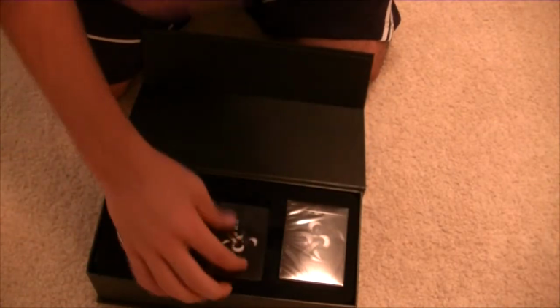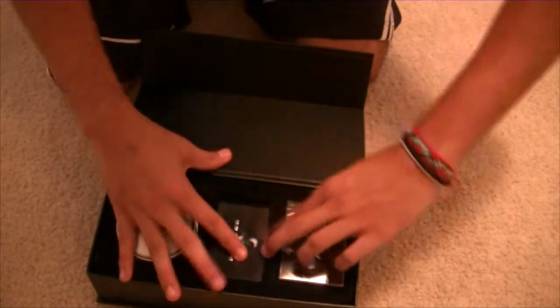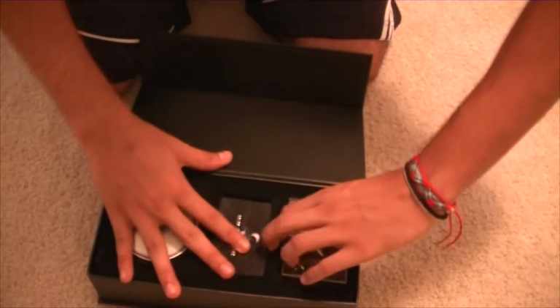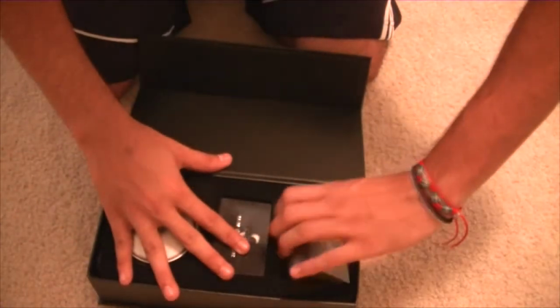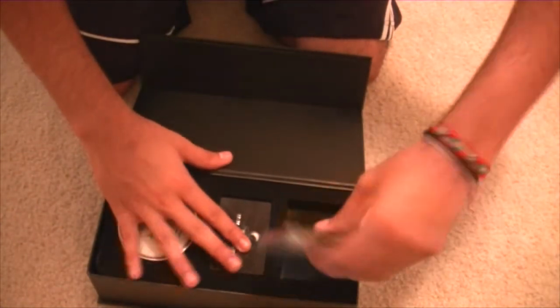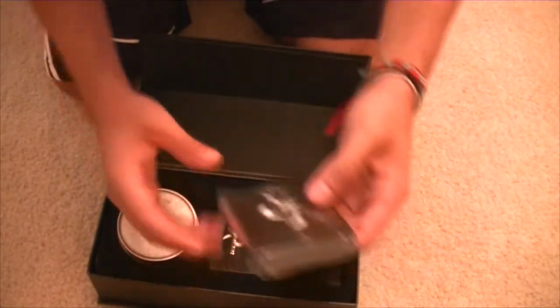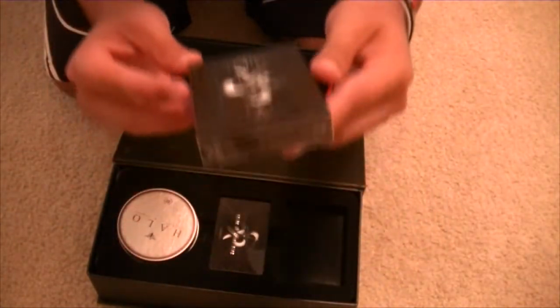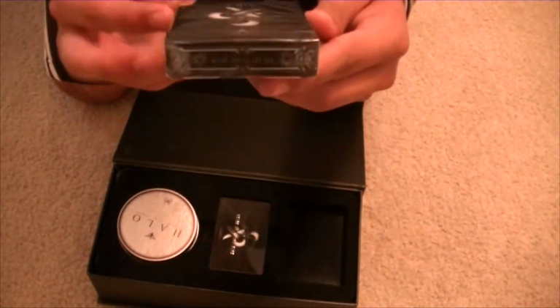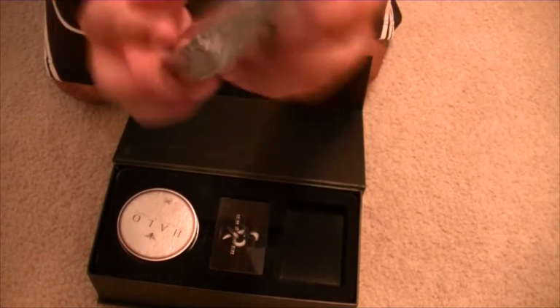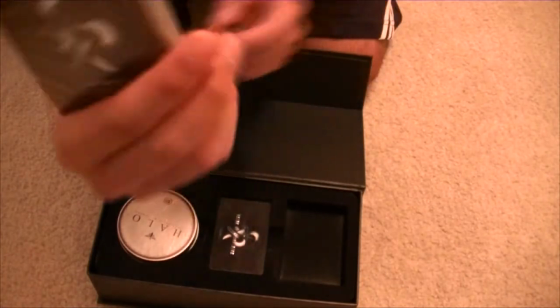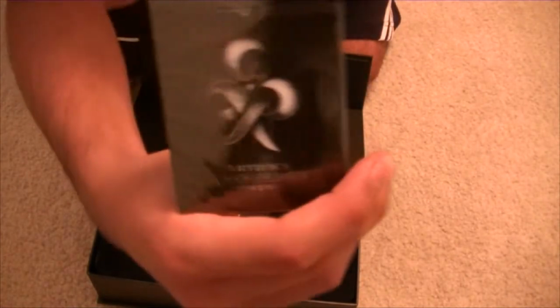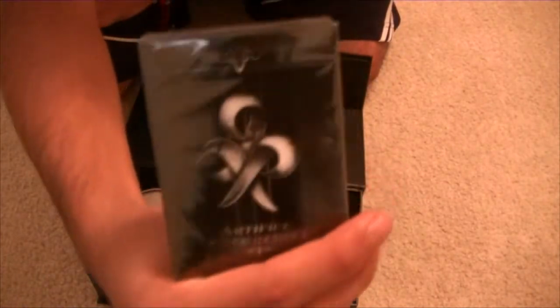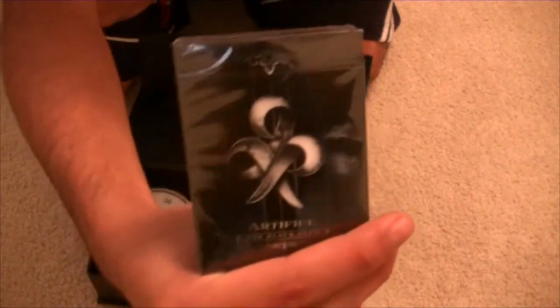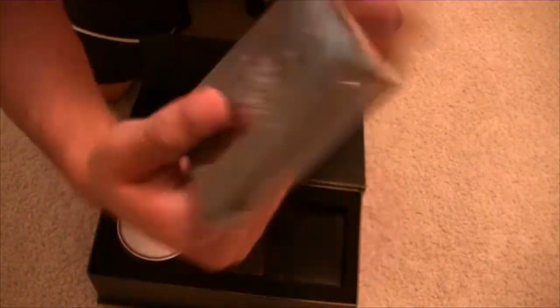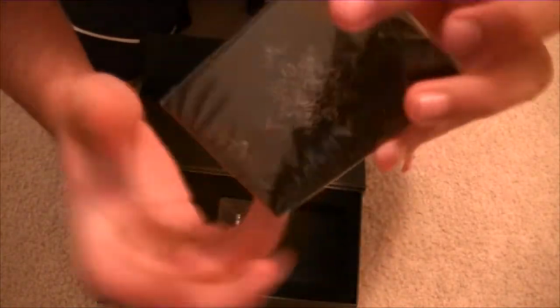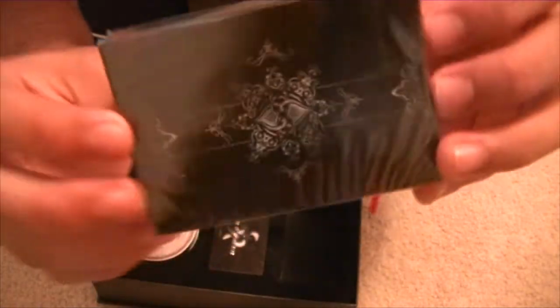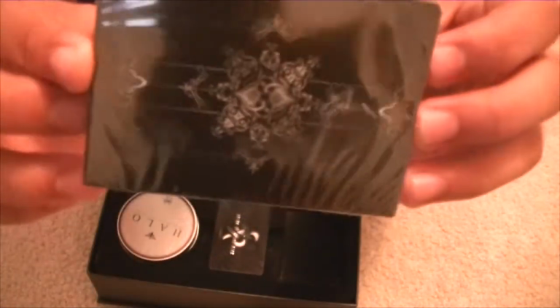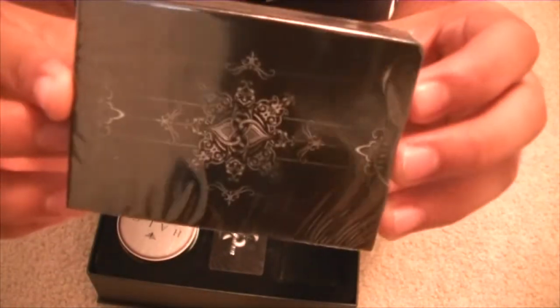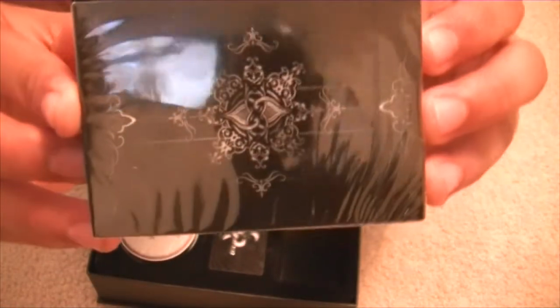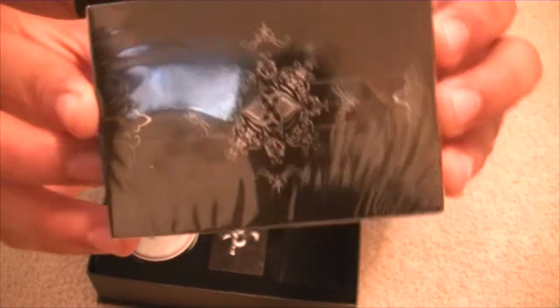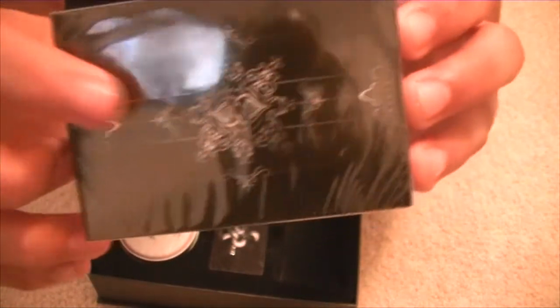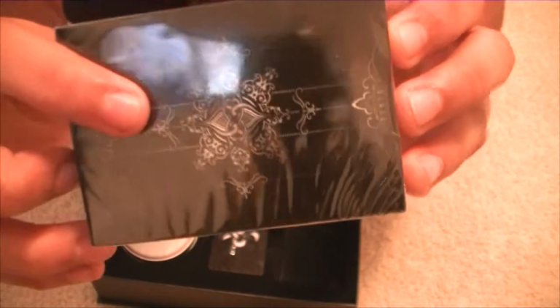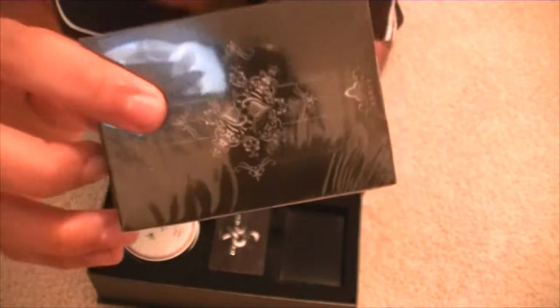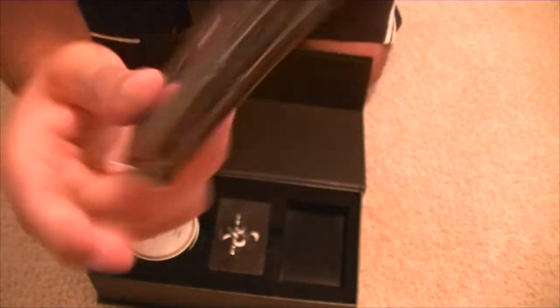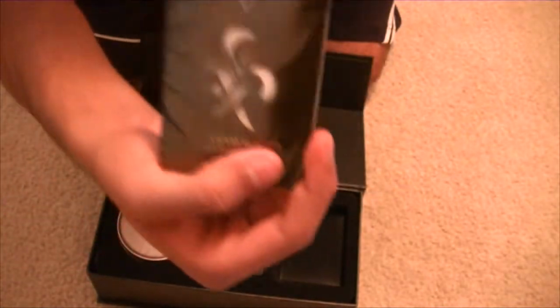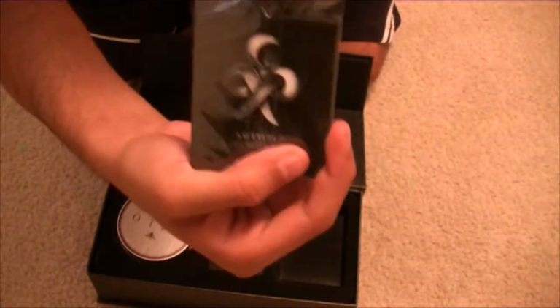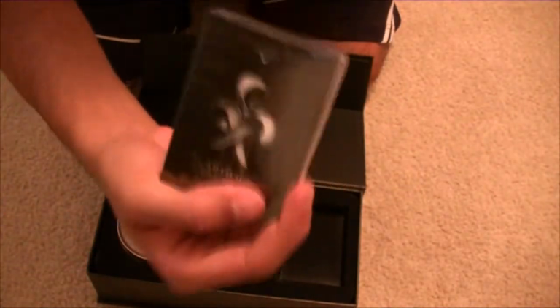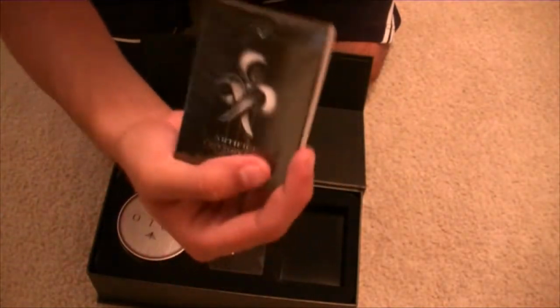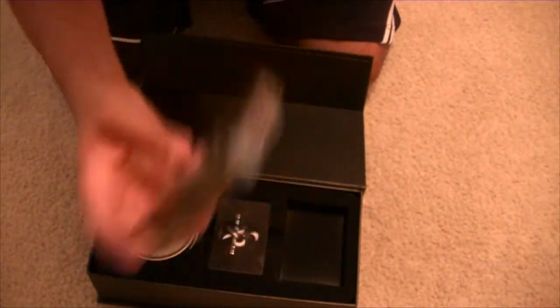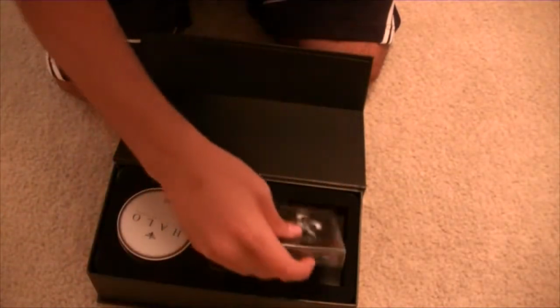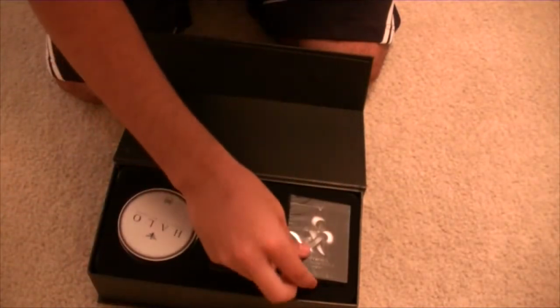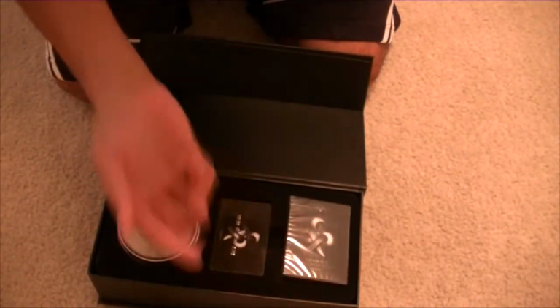The last but not least item you get in here is the Artifice Black Club deck. I haven't actually opened these yet, but you can see the design on the back of the cards. It's a really sleek design — I've also seen reviews on this.